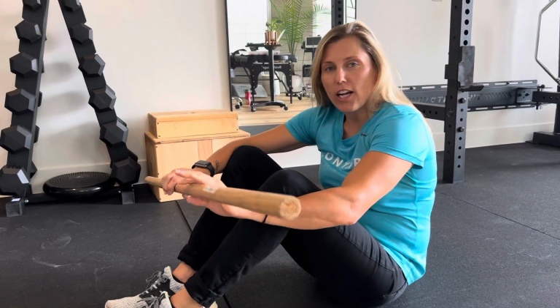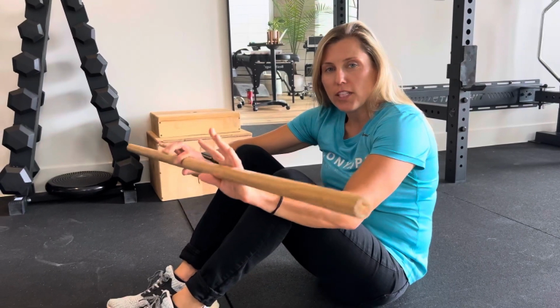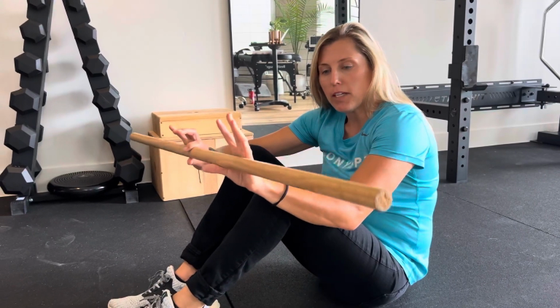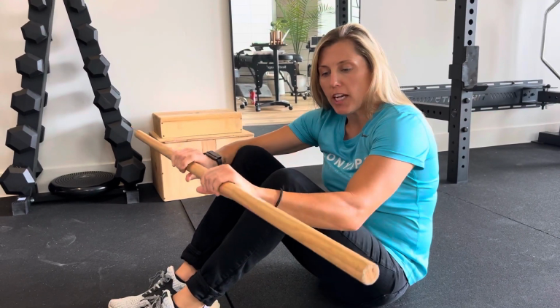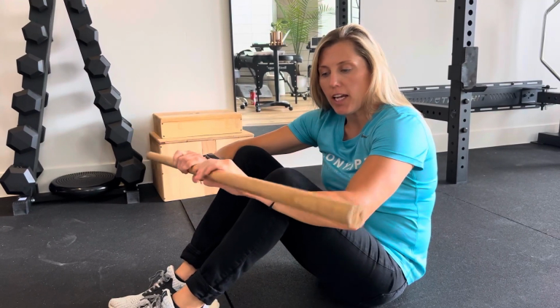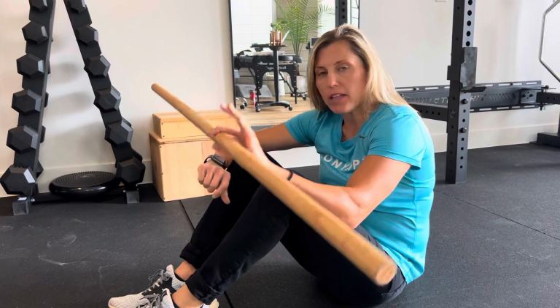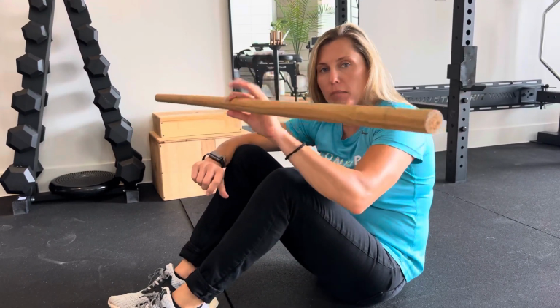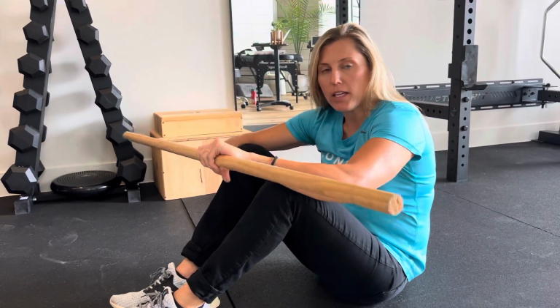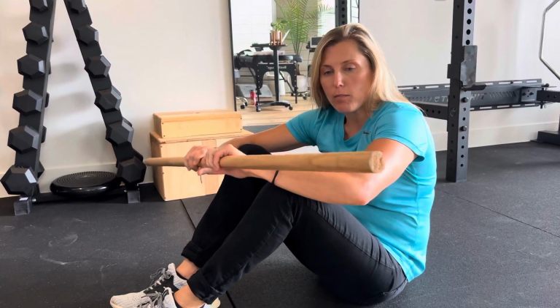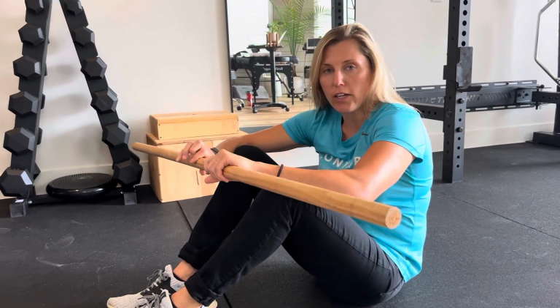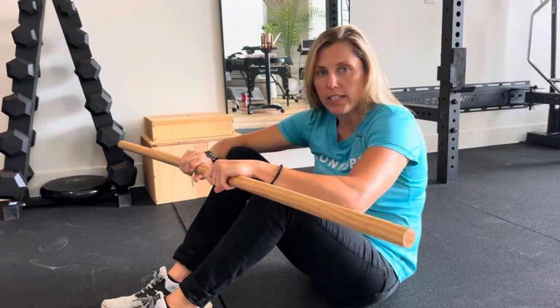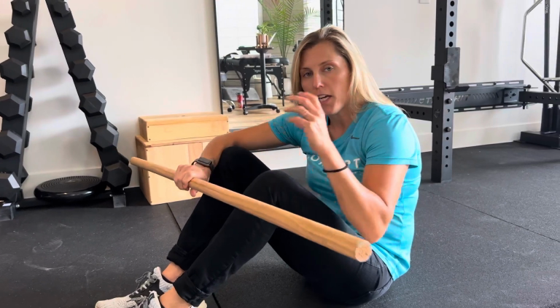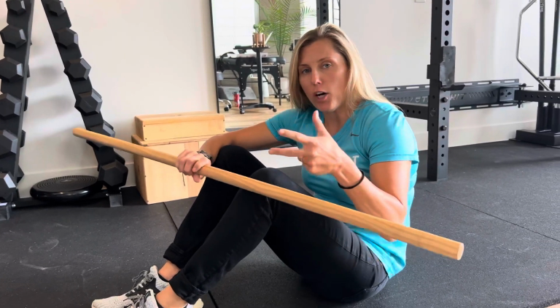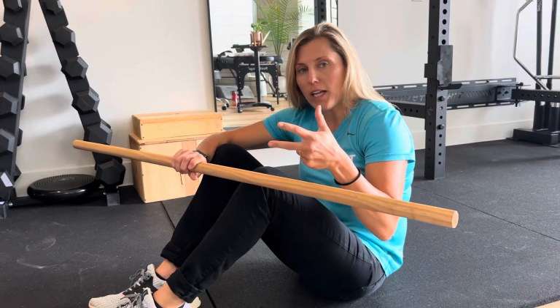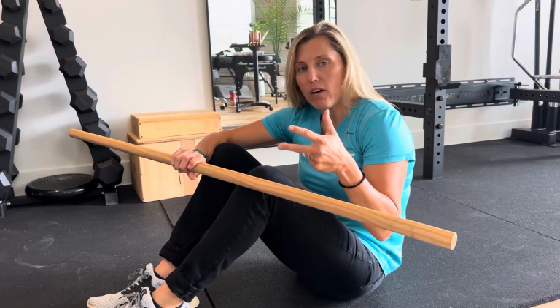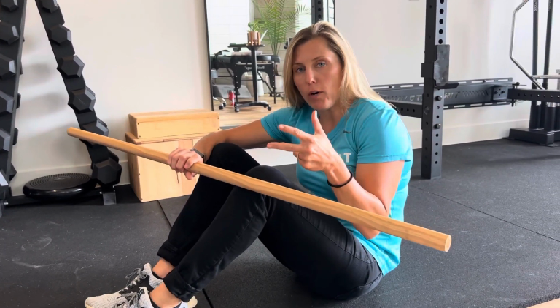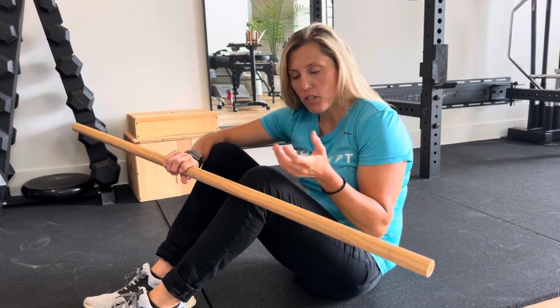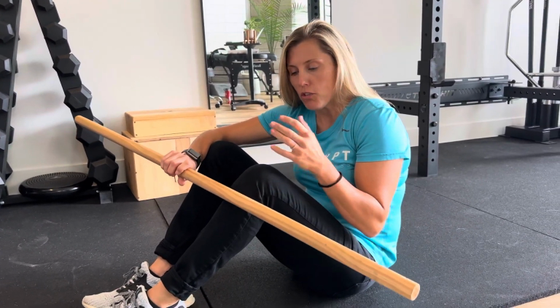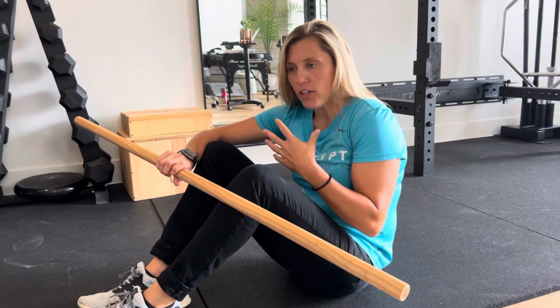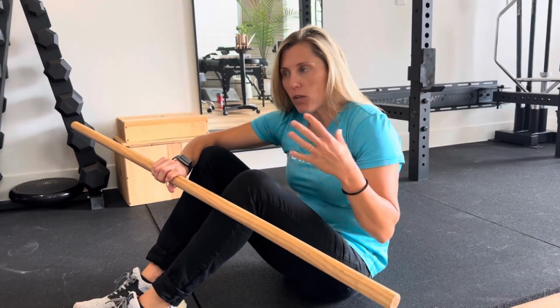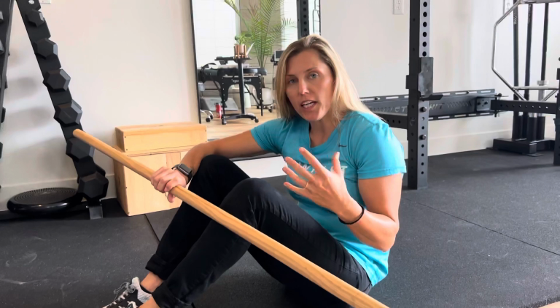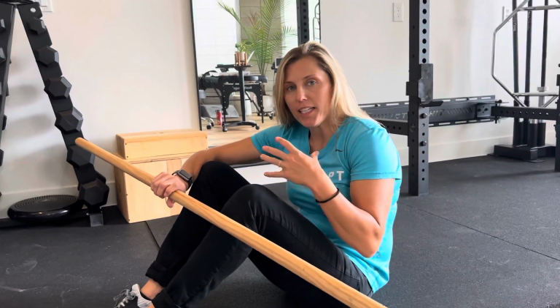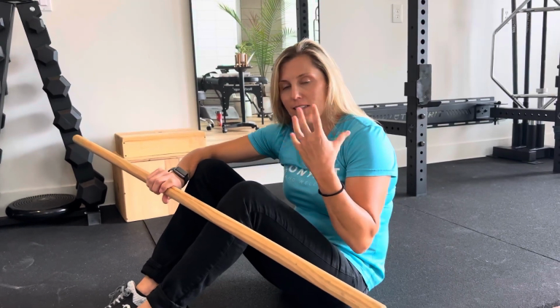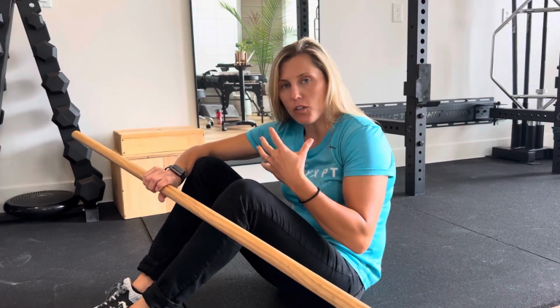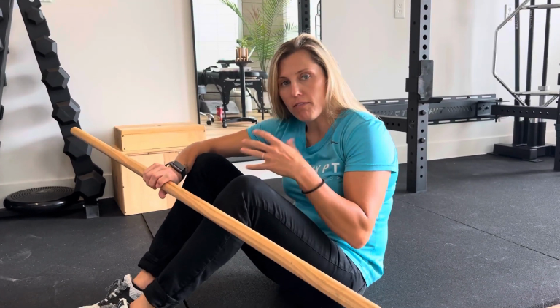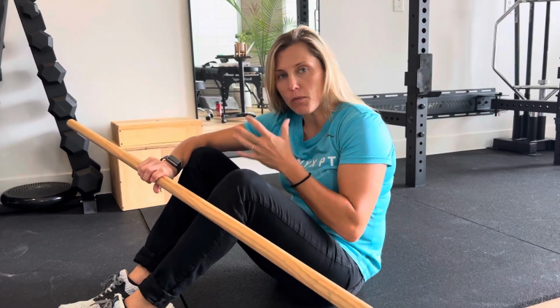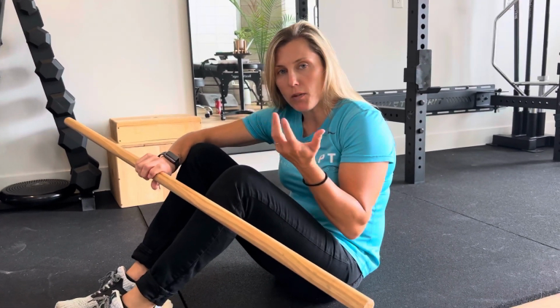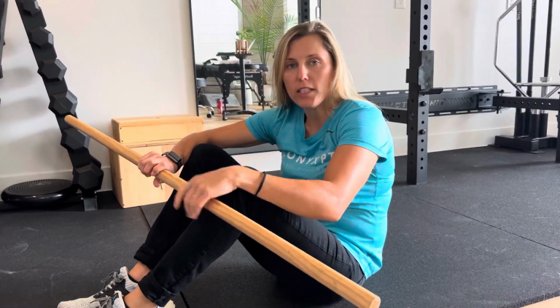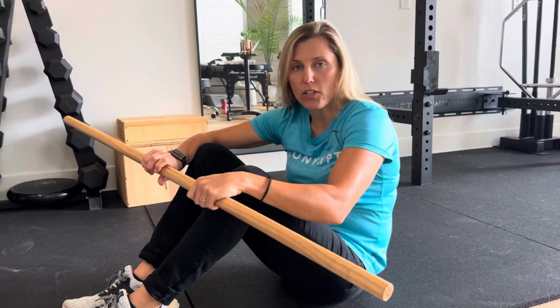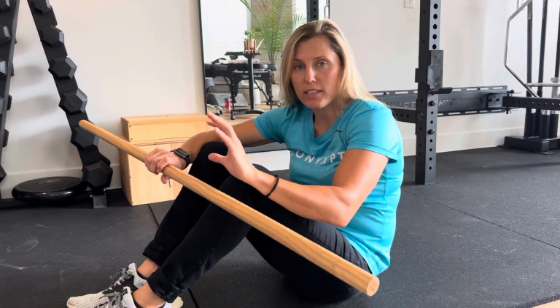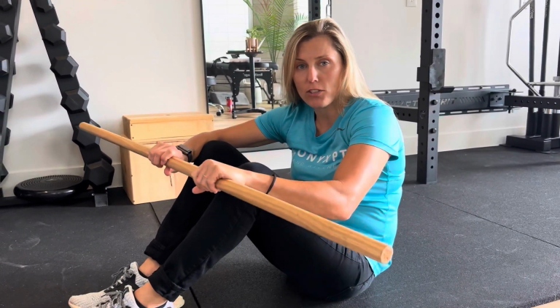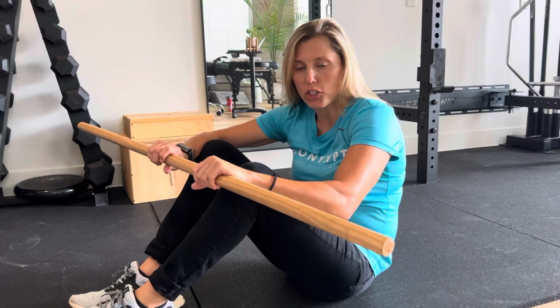Today I'm going to demonstrate a break the stick method. It's a muscle energy technique to help alignment of the pelvis. So if you feel like one leg is a little off from the other one, this is a great exercise to try.